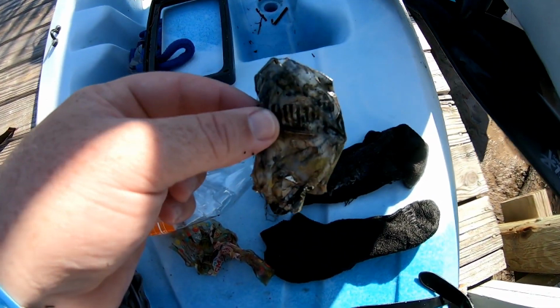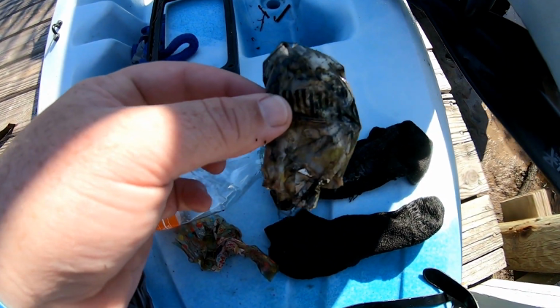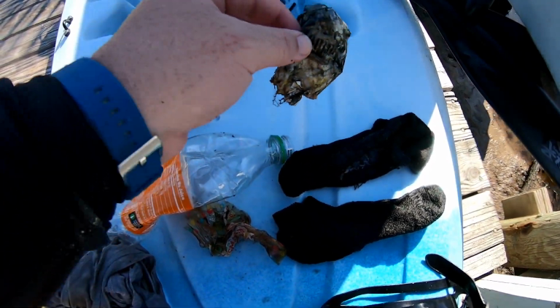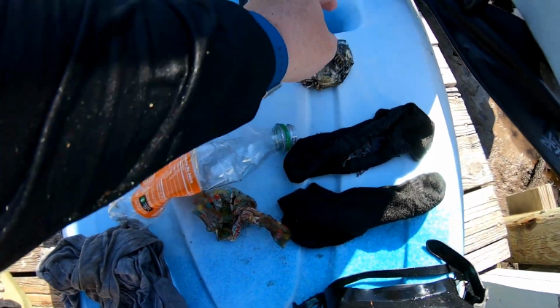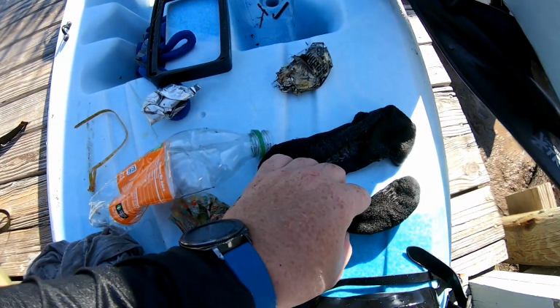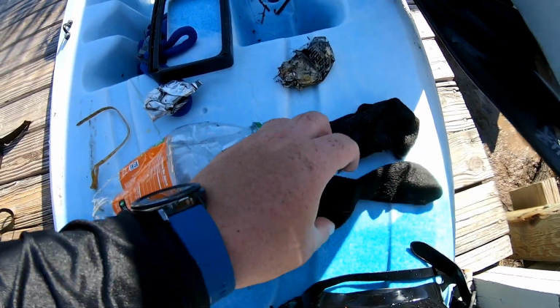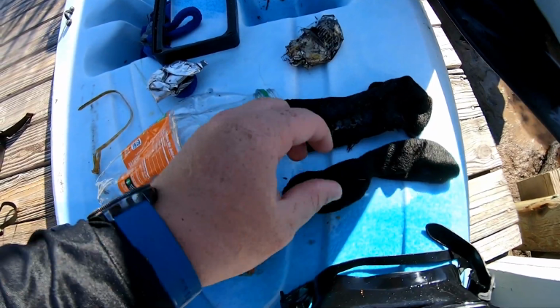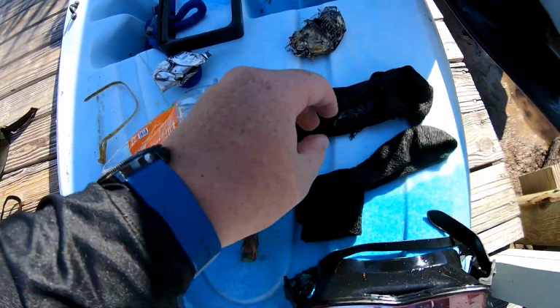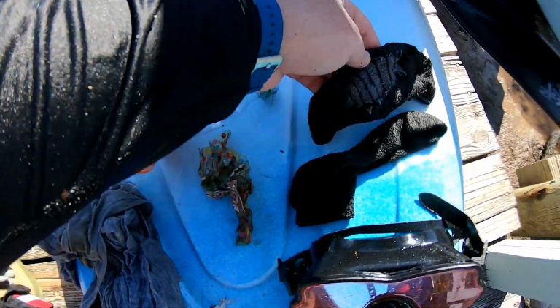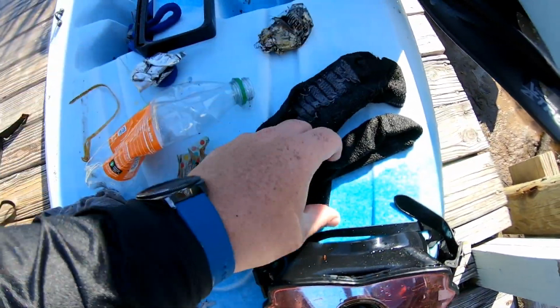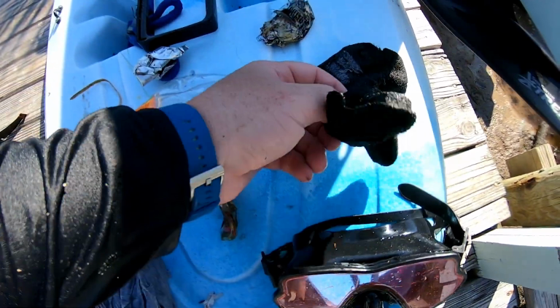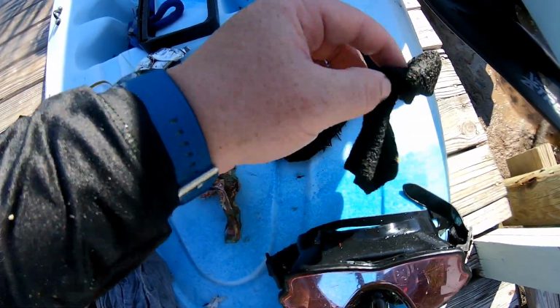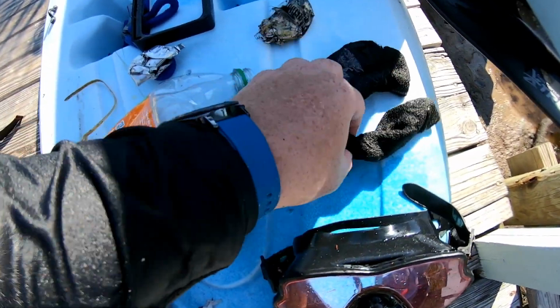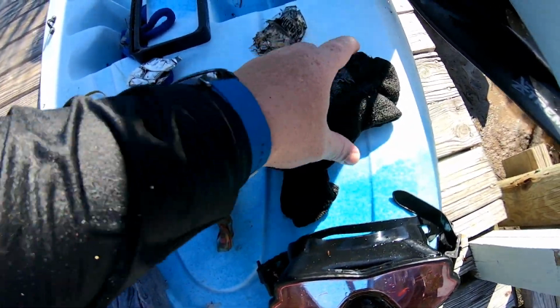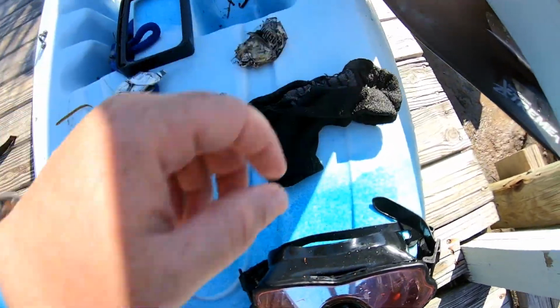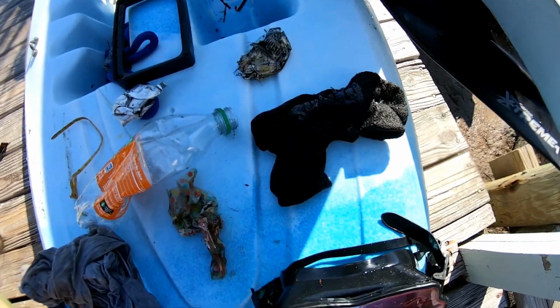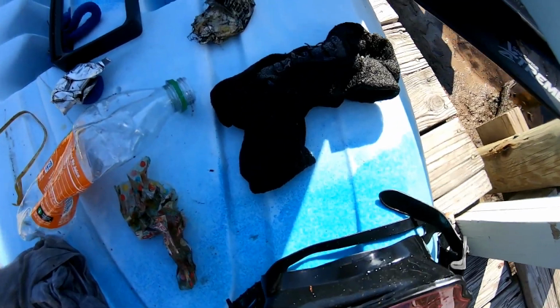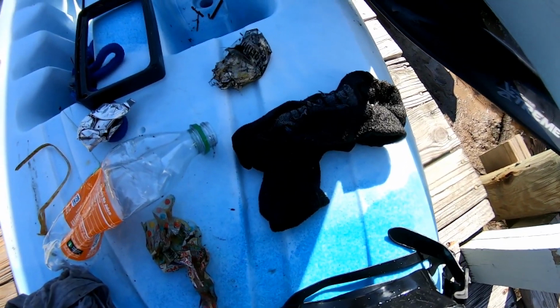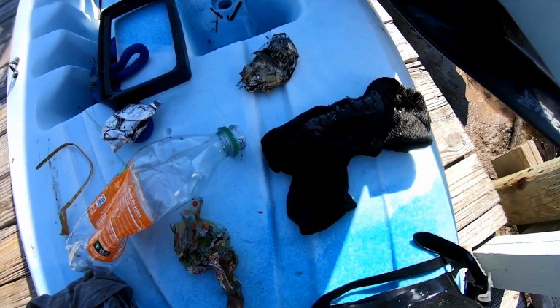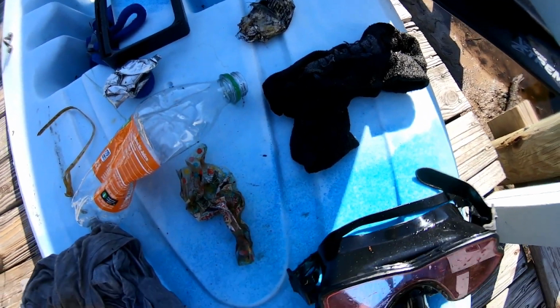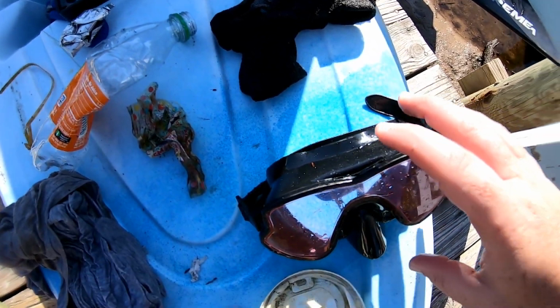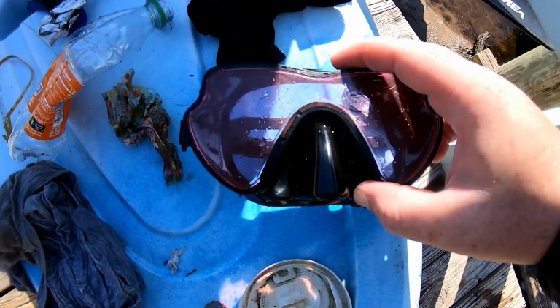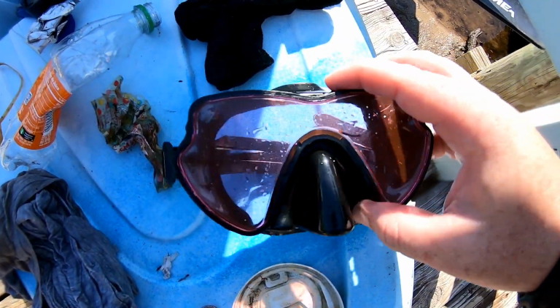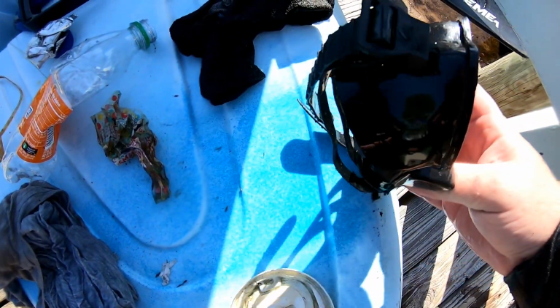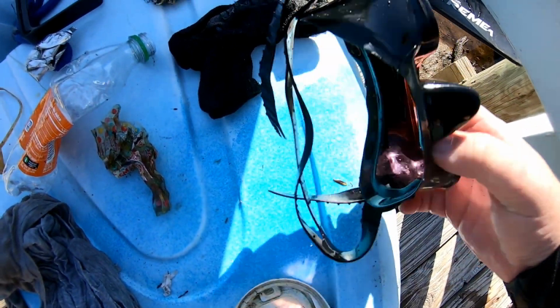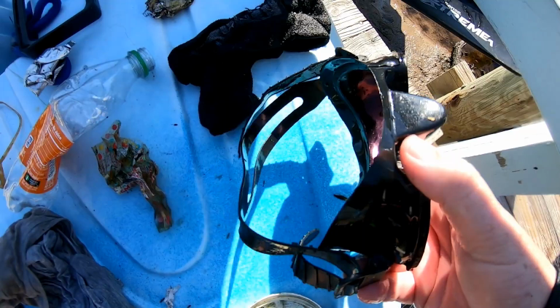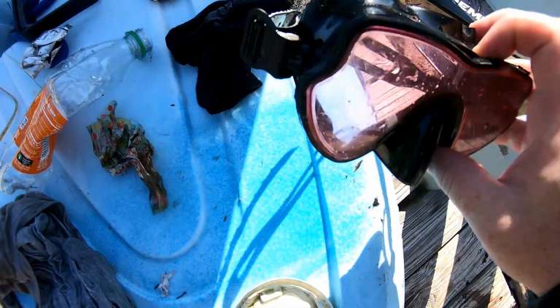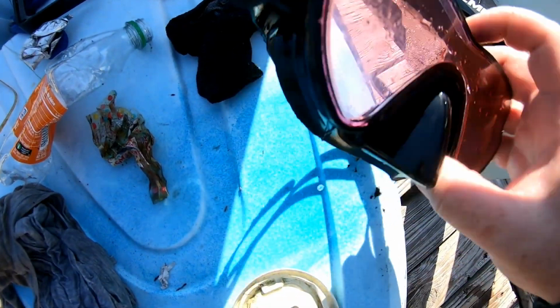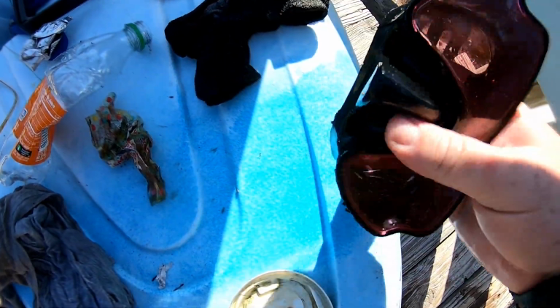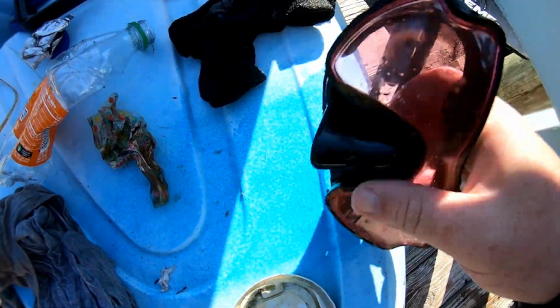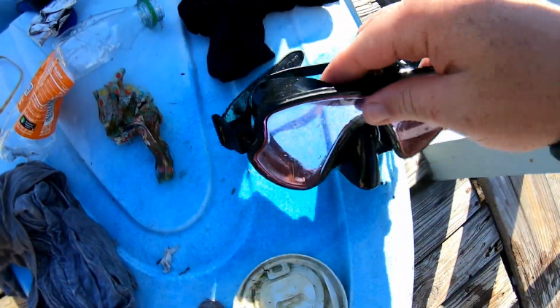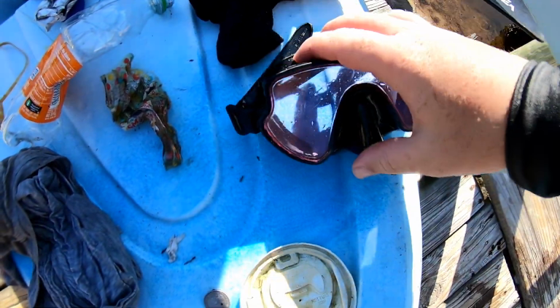Cigarette packaging. Two socks — actually two matching socks, which is kind of crazy. Kayla's always finding clothes. Some goggles here, no name brand — they feel kind of plastic-y, so probably some kids' goggles.